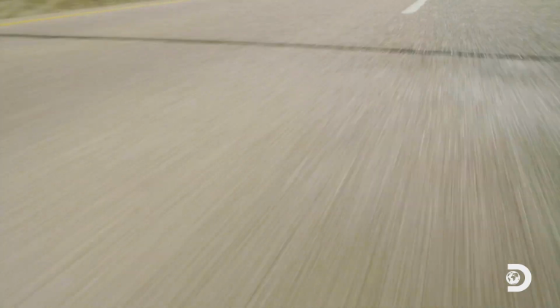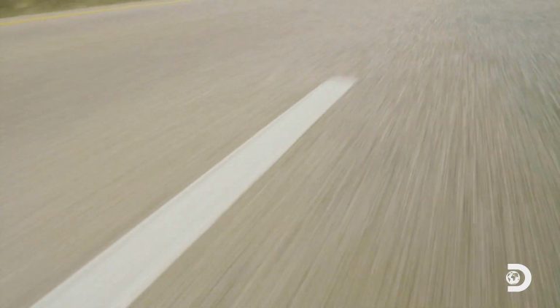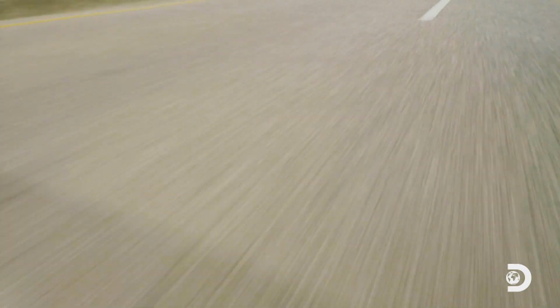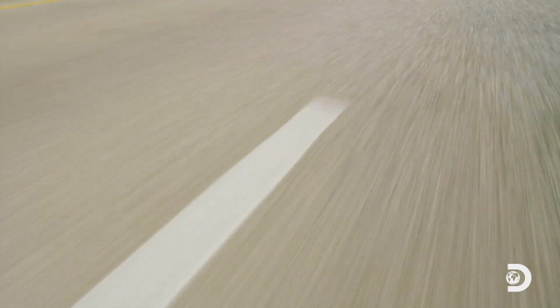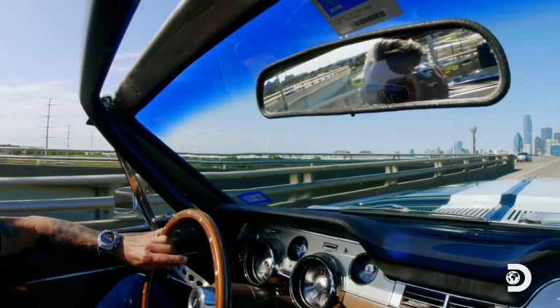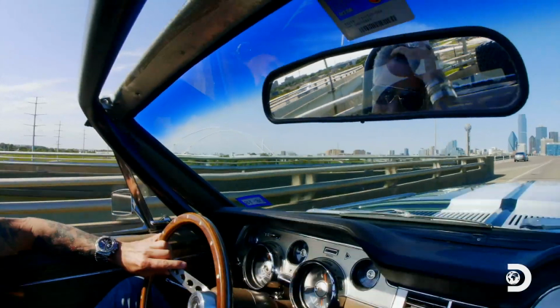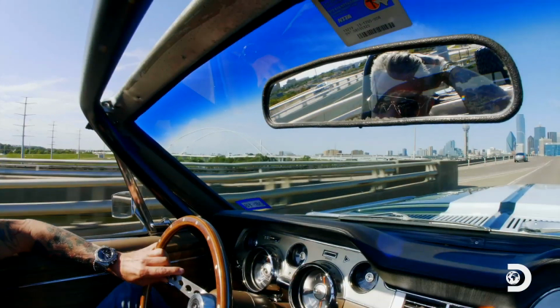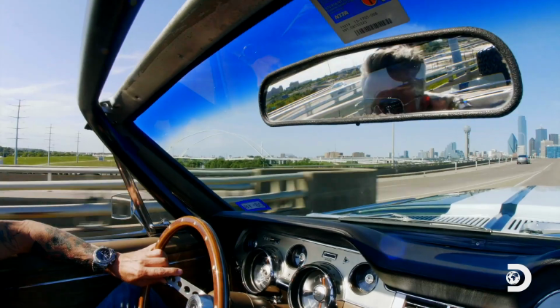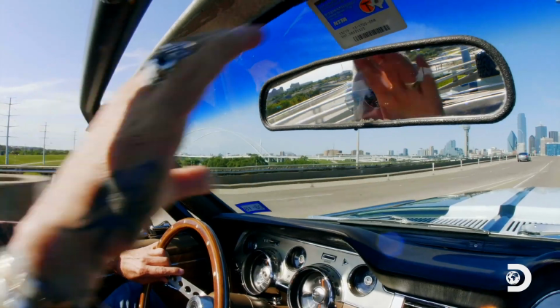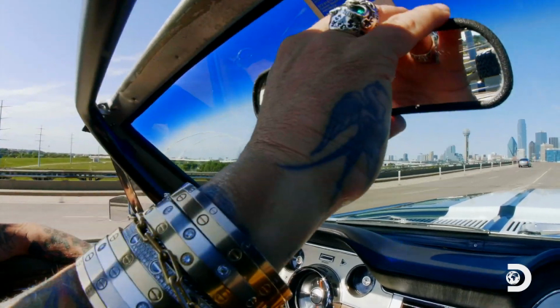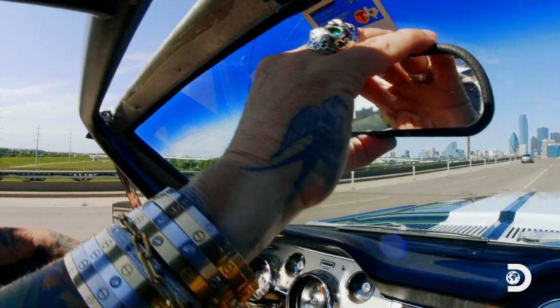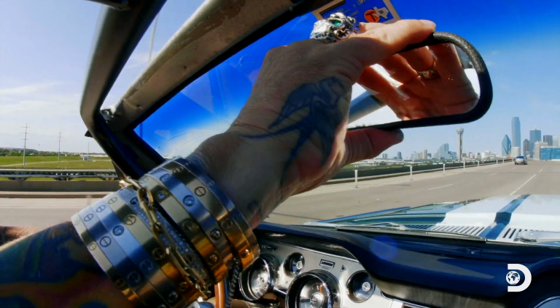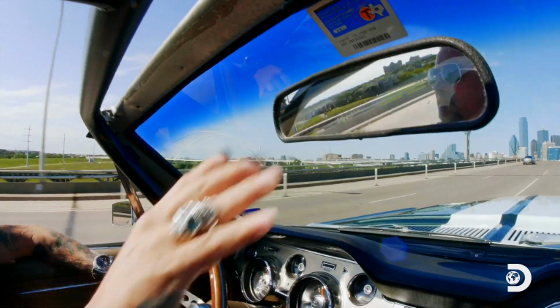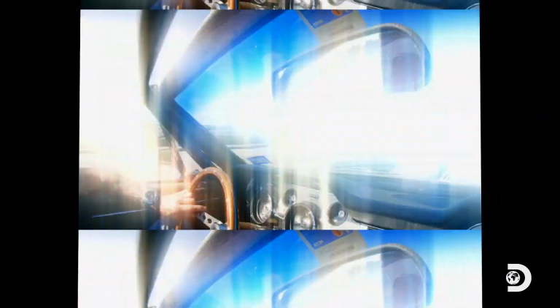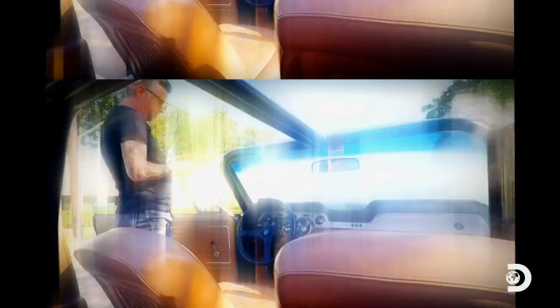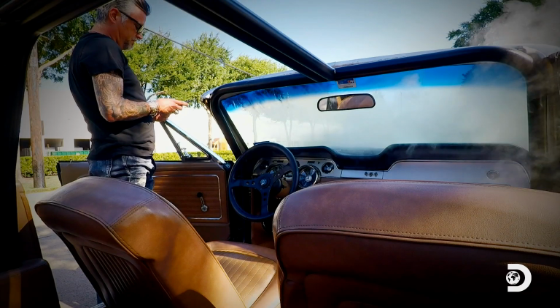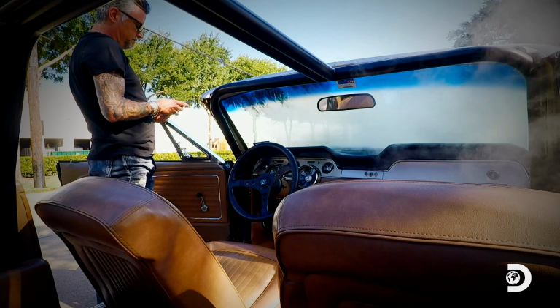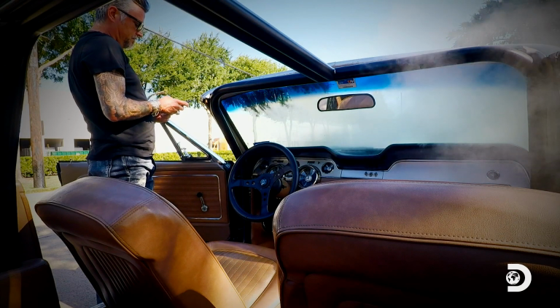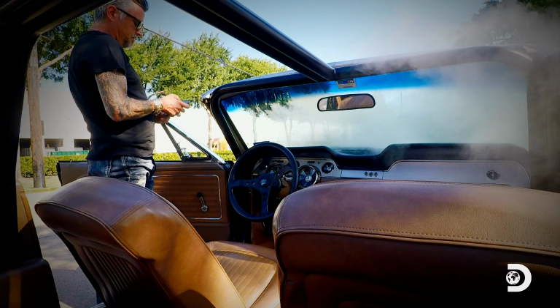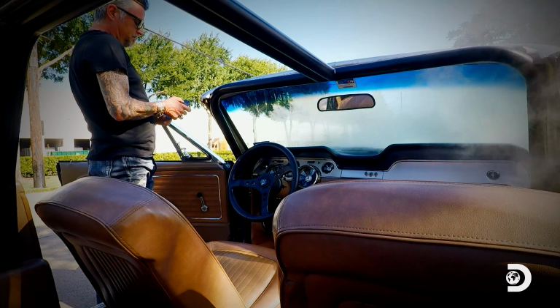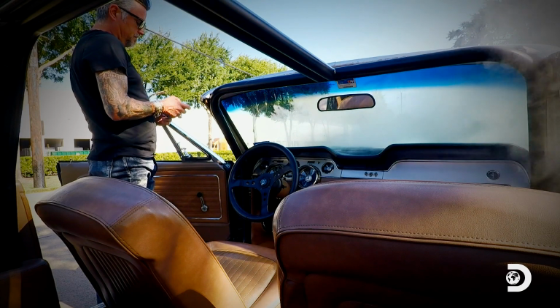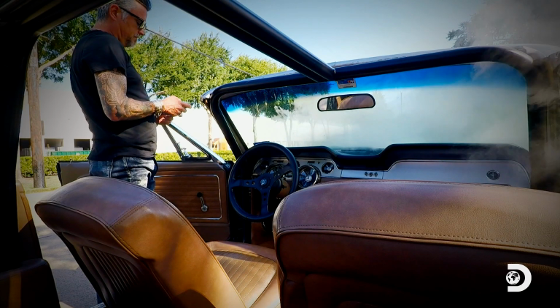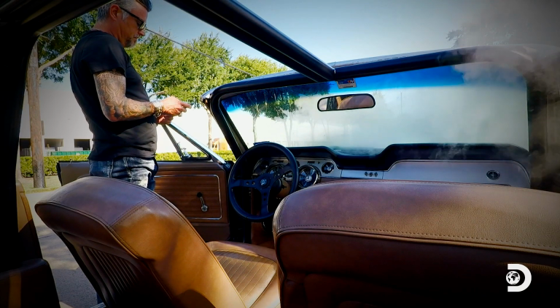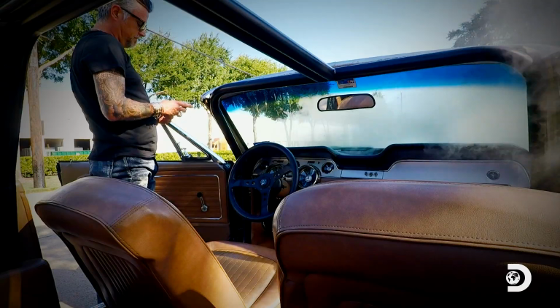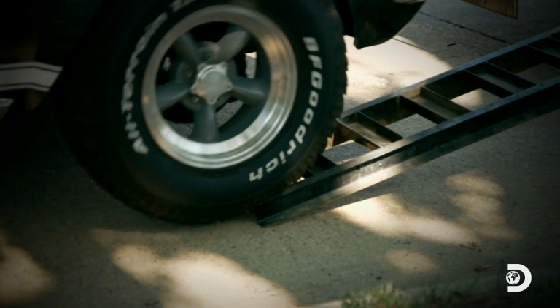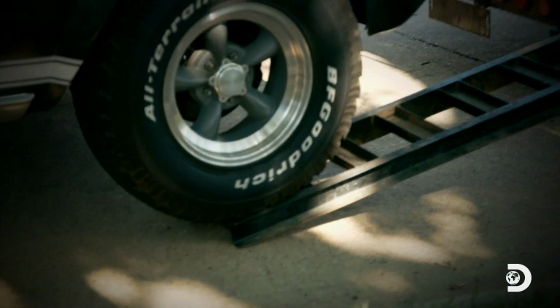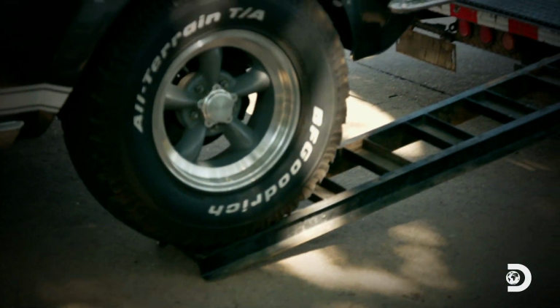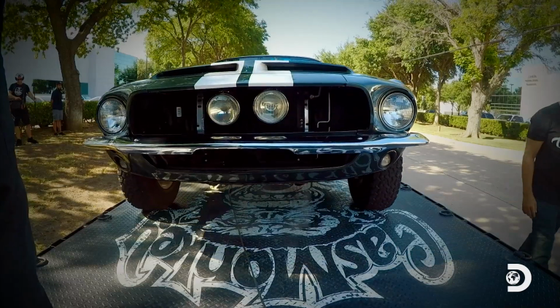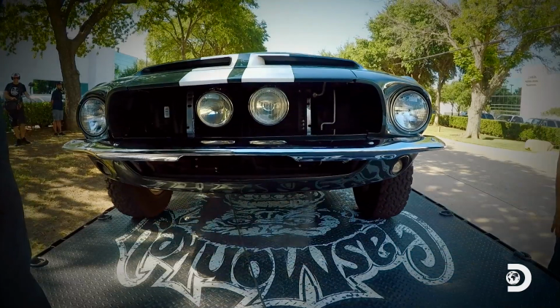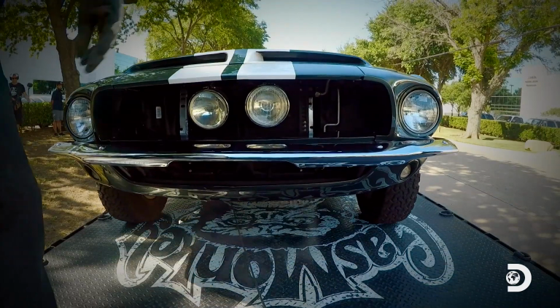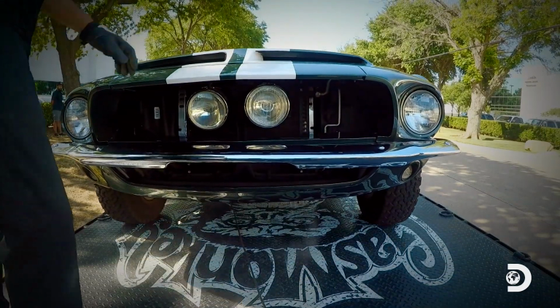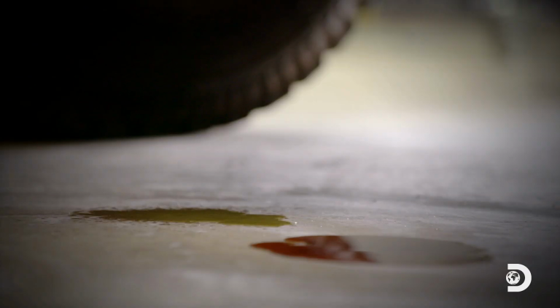A lot of things fell by the wayside while I was building the brand, including this car. Seeing smoke come out of her broke my heart. I knew it was time to turn this Mustang into a badass daily driver again.